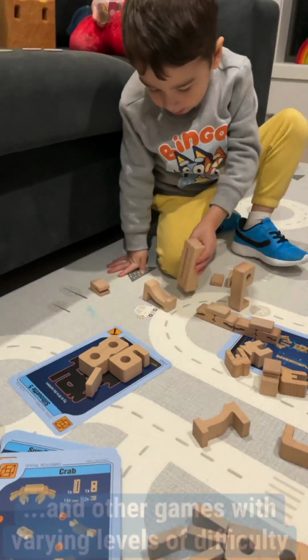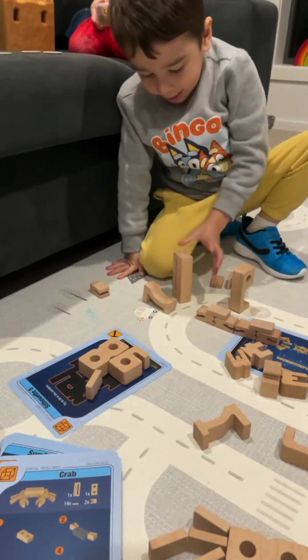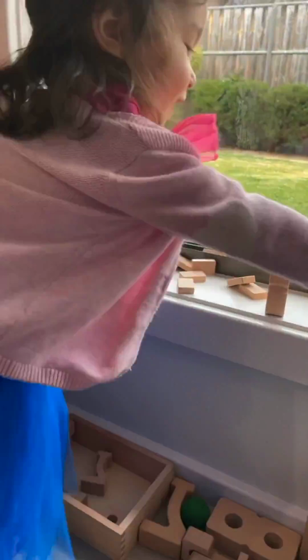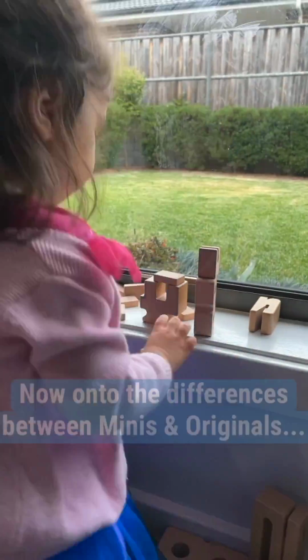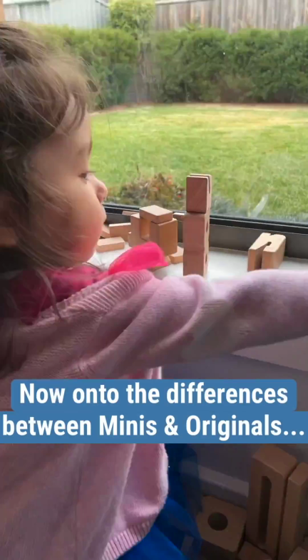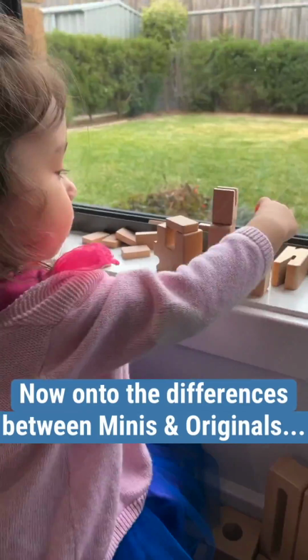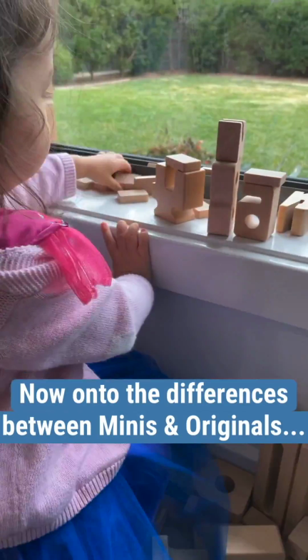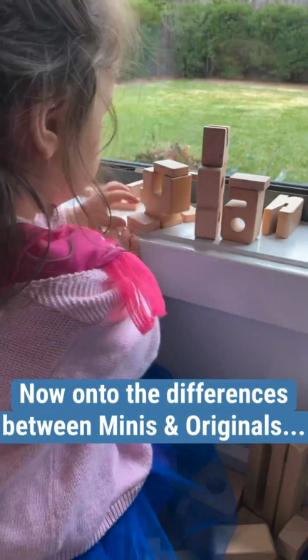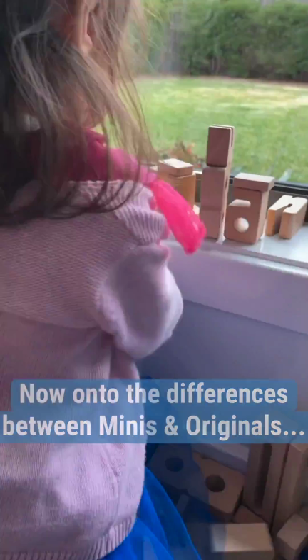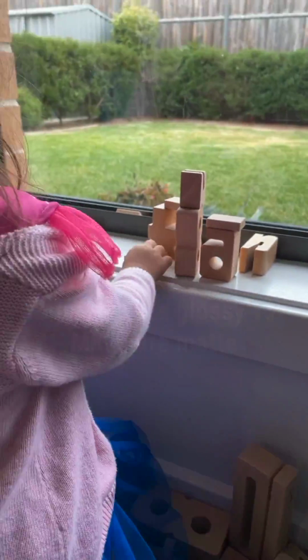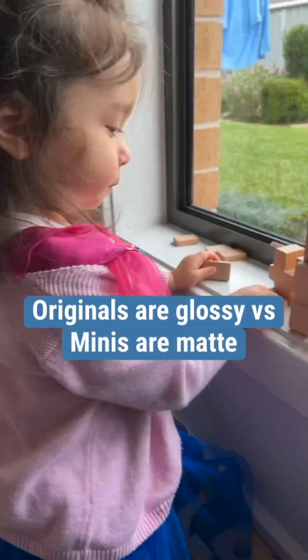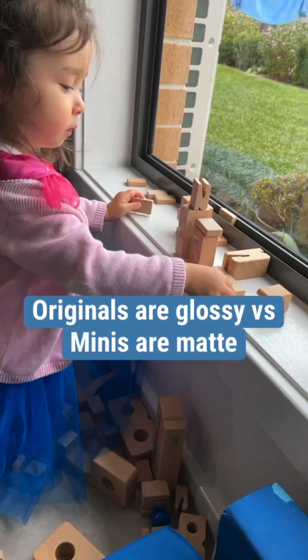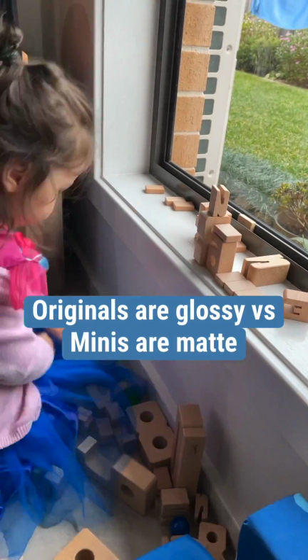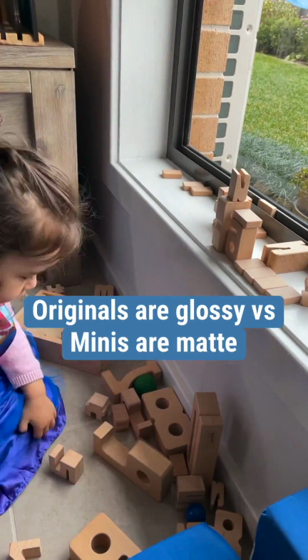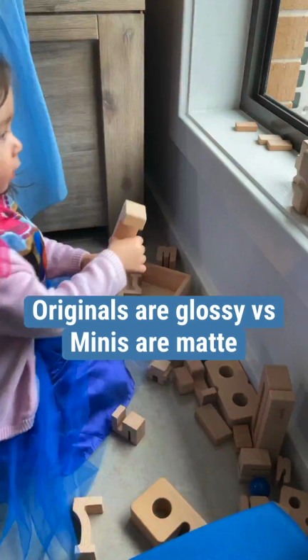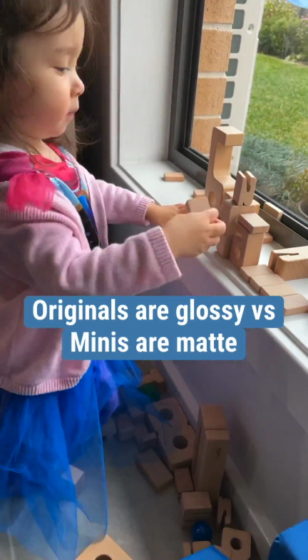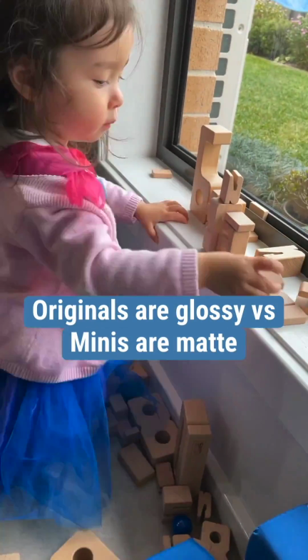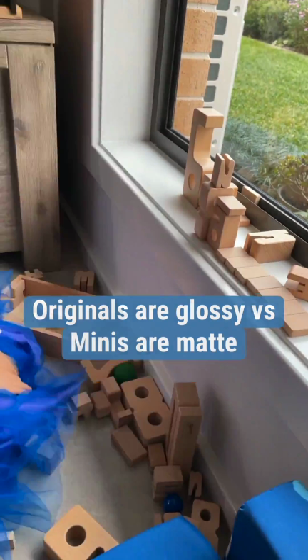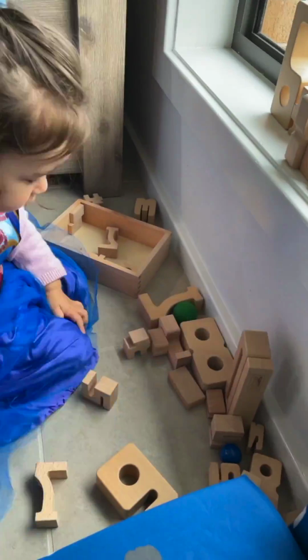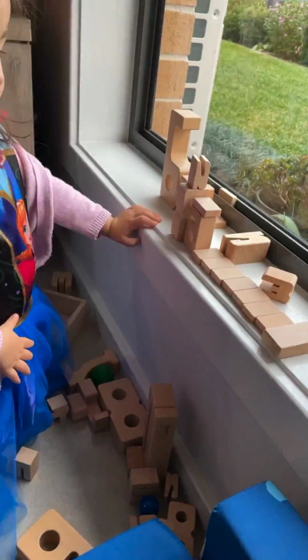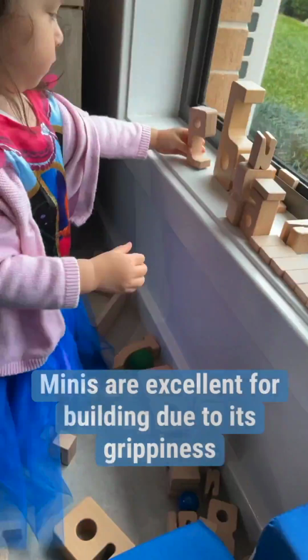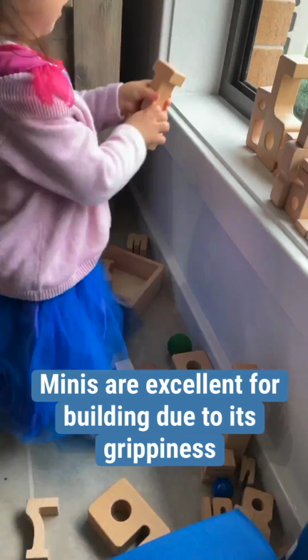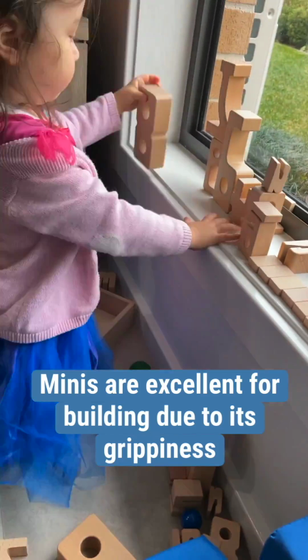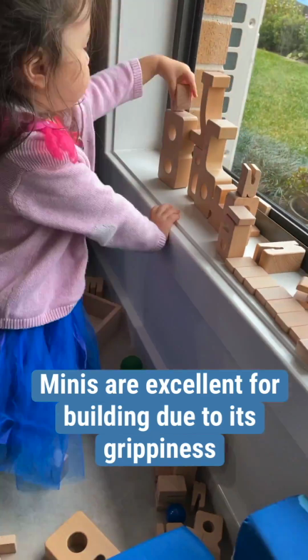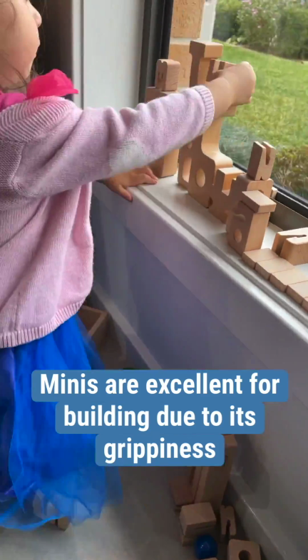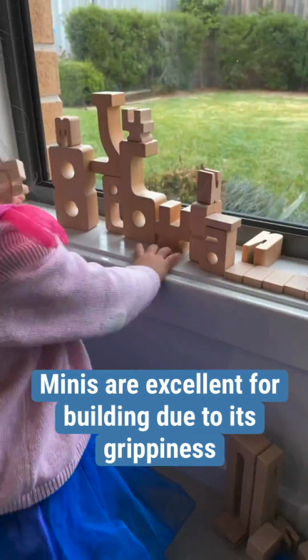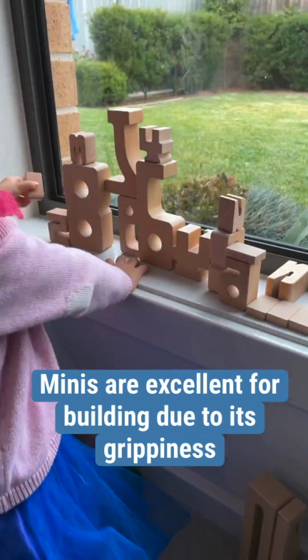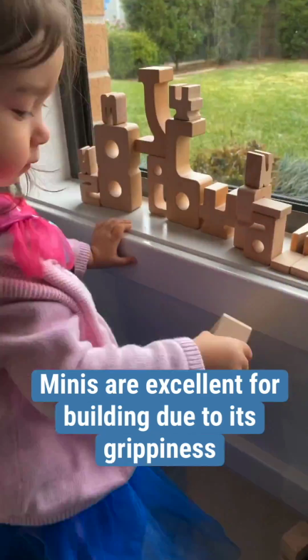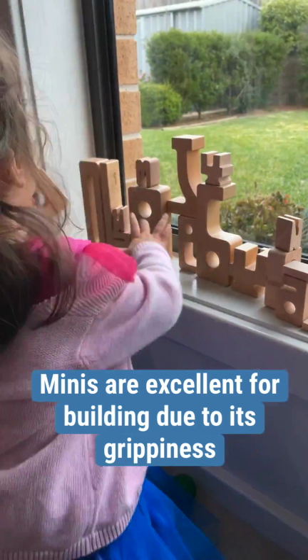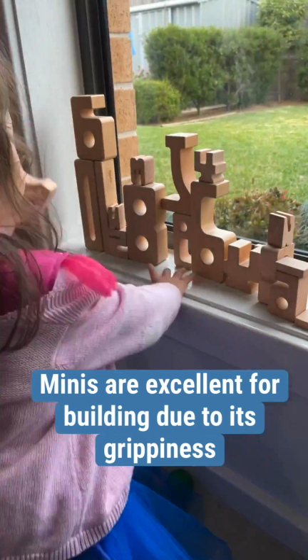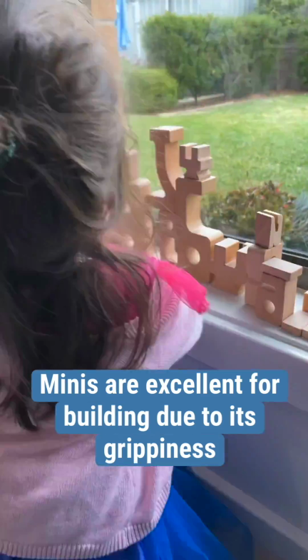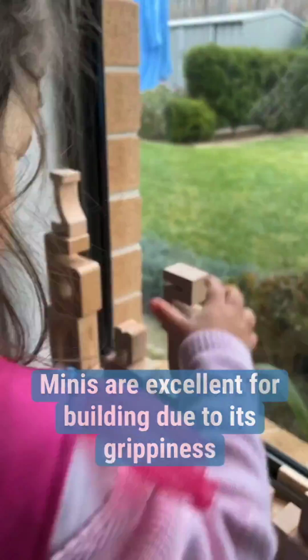Now moving on to the differences. The minis have a matte or natural texture whereas the originals have a more glossy texture, which means the minis are excellent for building due to their grippiness.